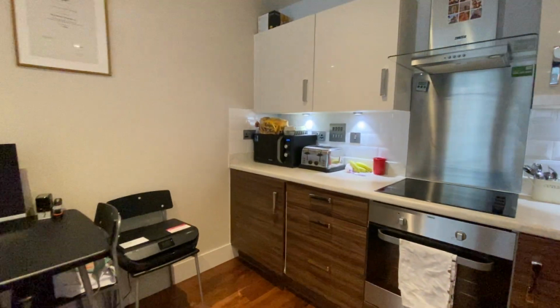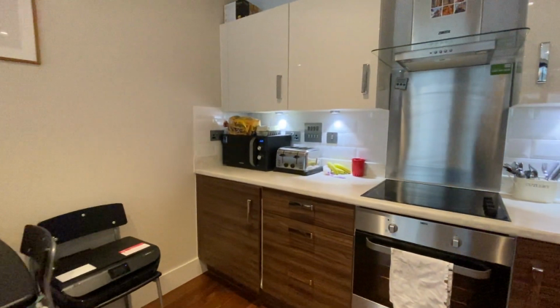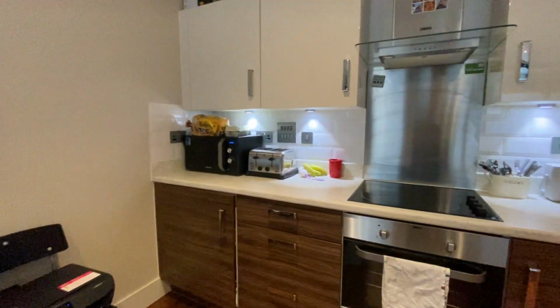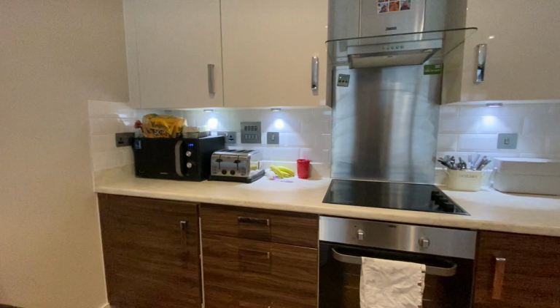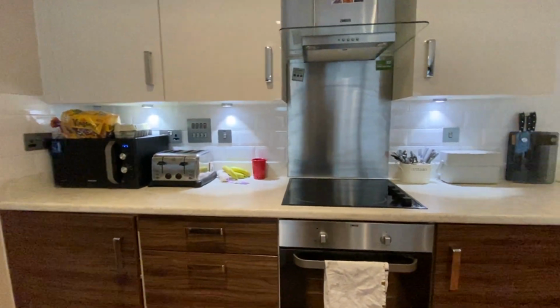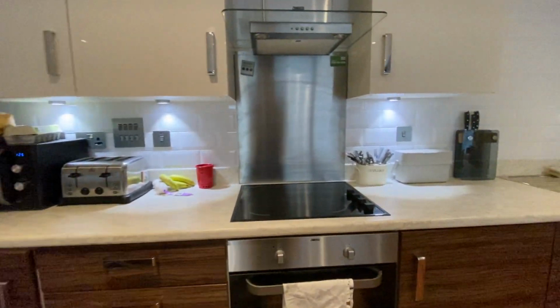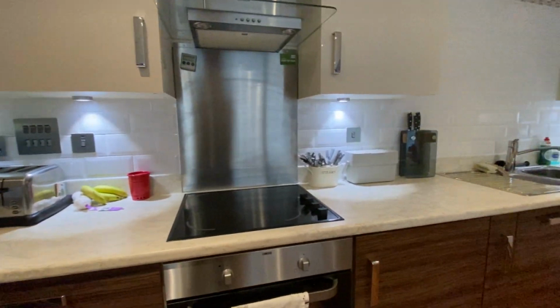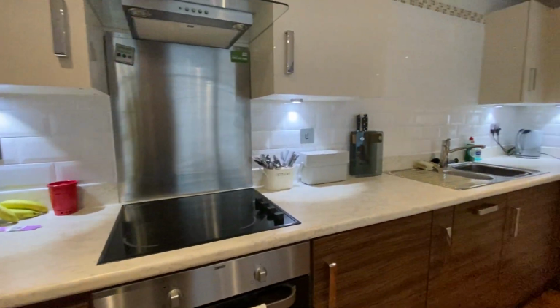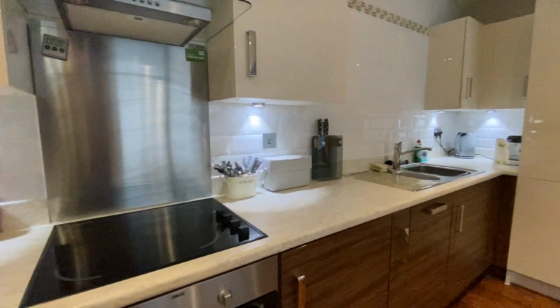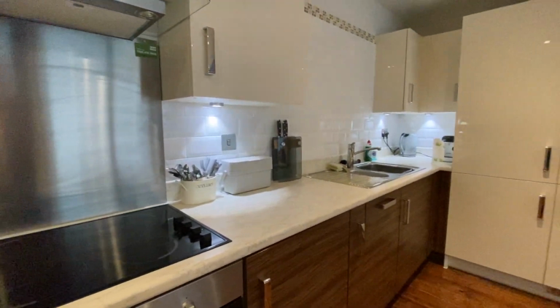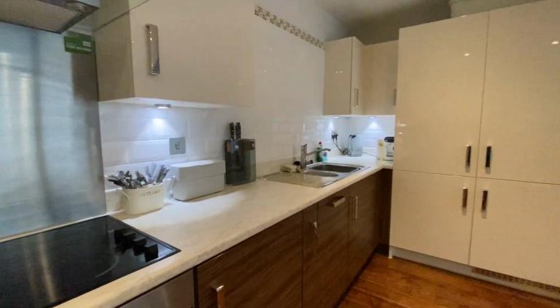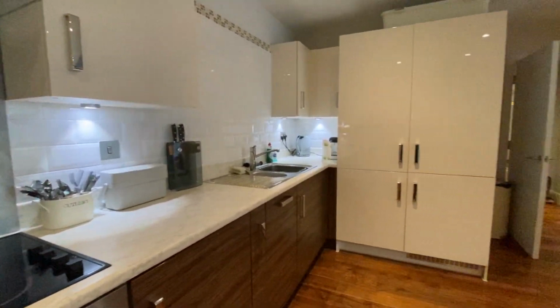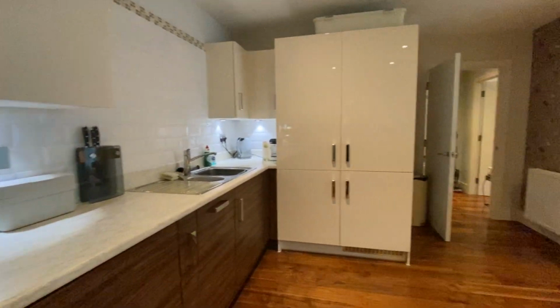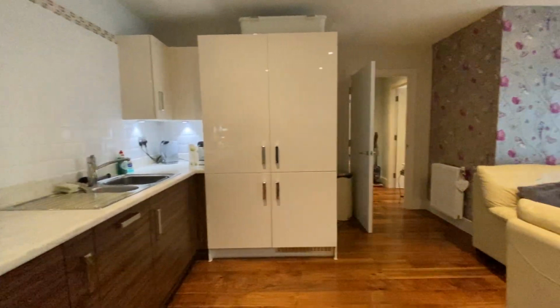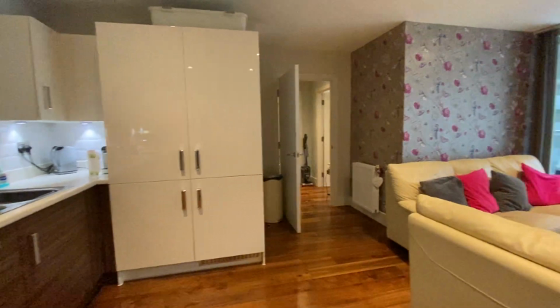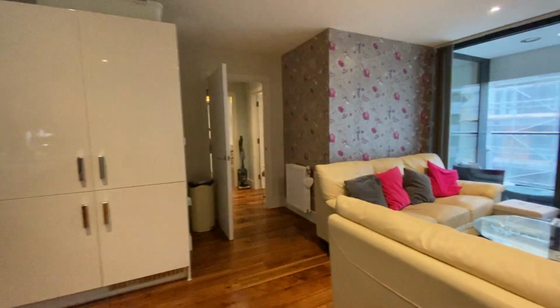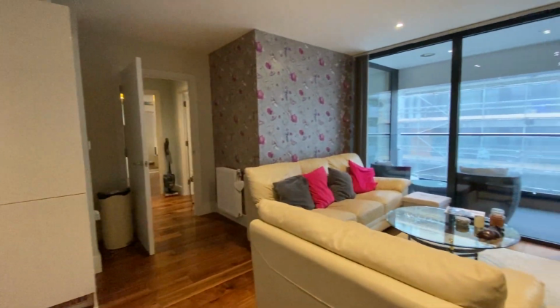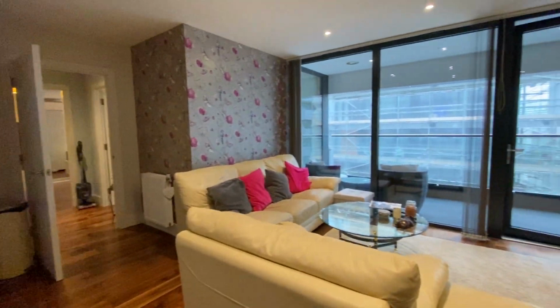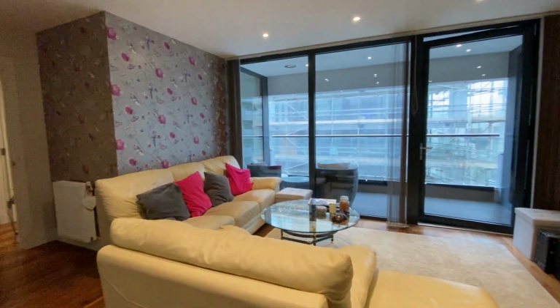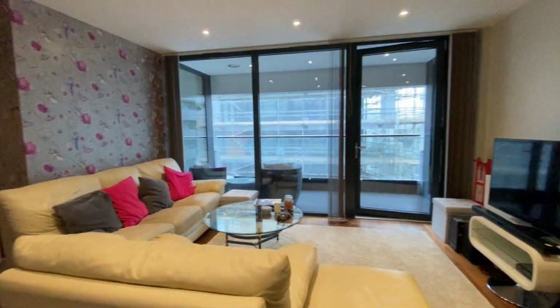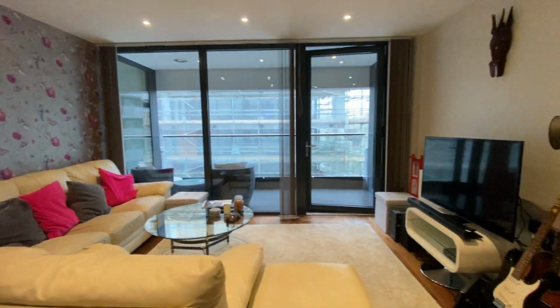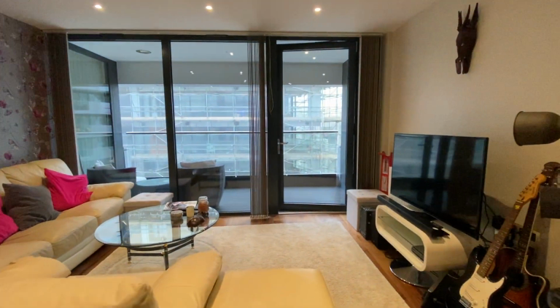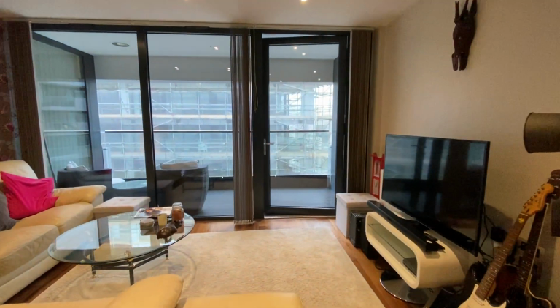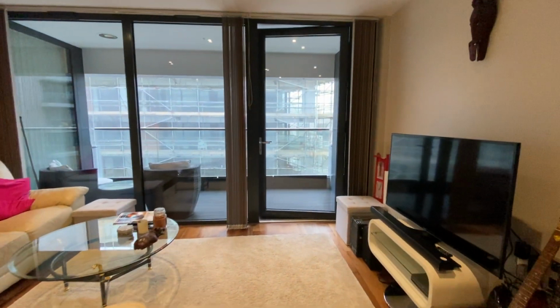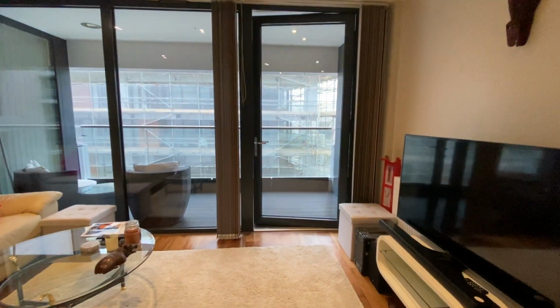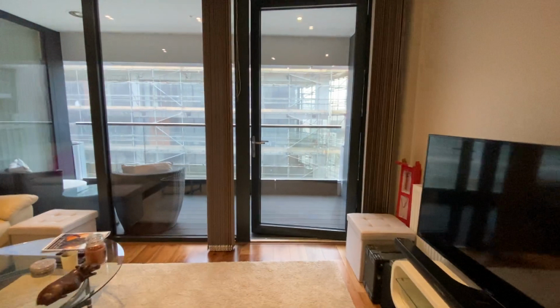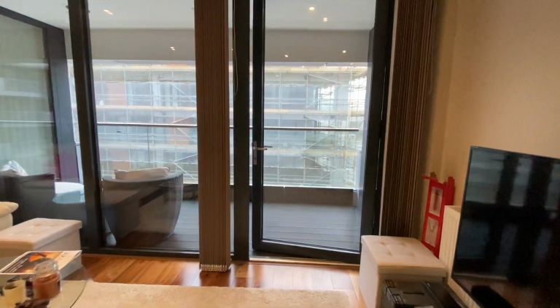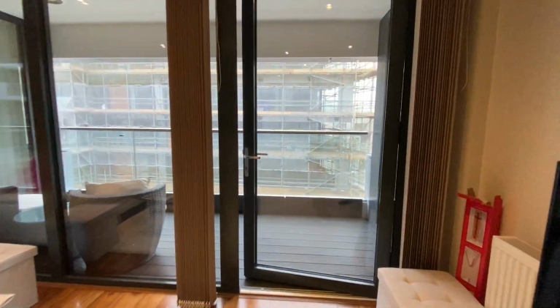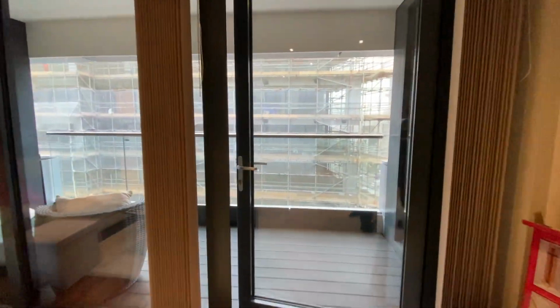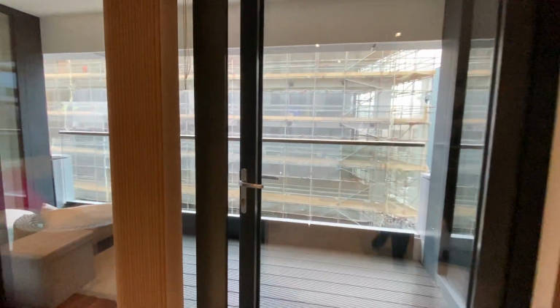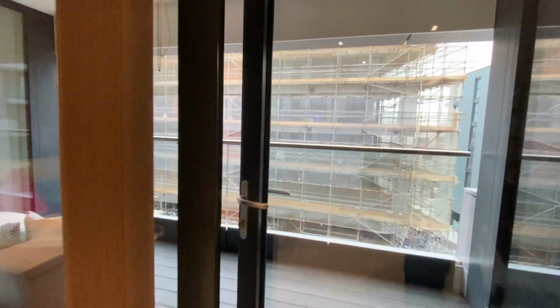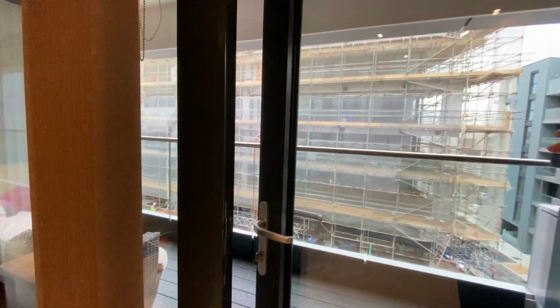Just to show you around — open-plan kitchen living room, fitted white goods, all in very good condition. The living room leads on to a large balcony.